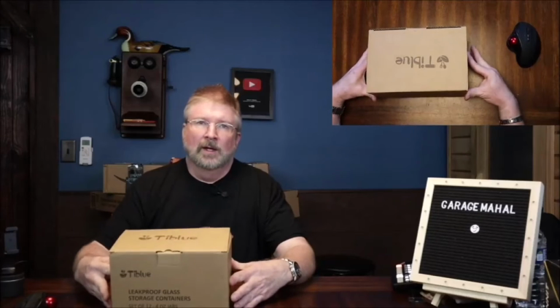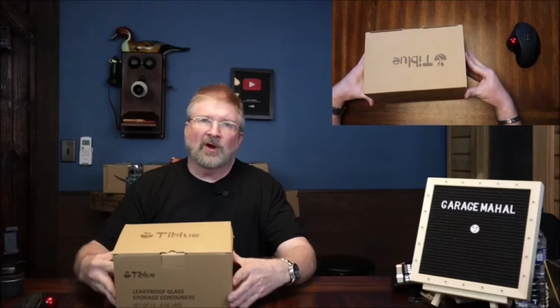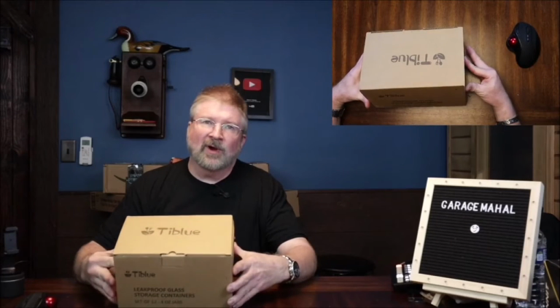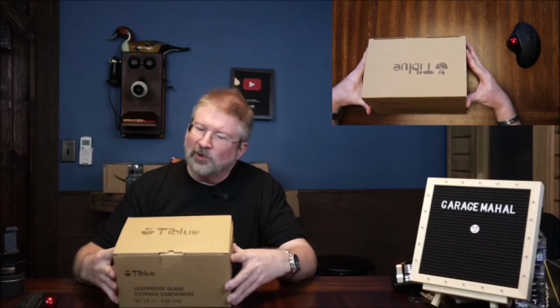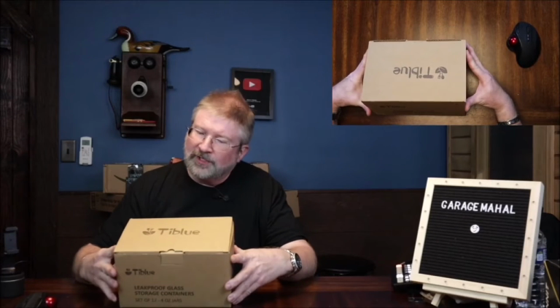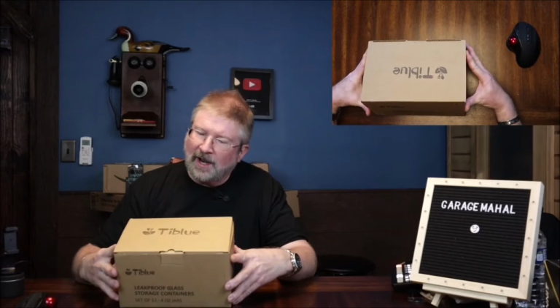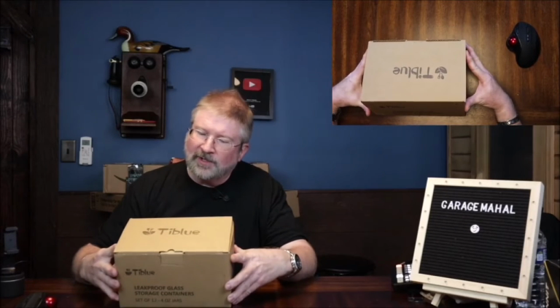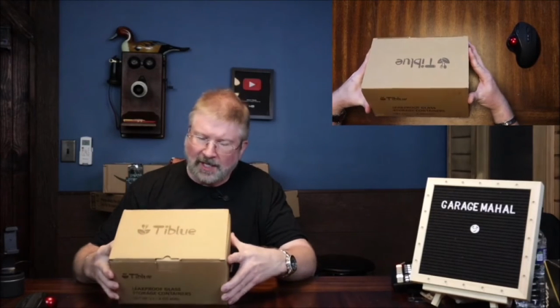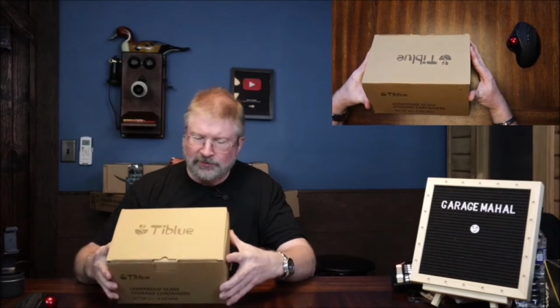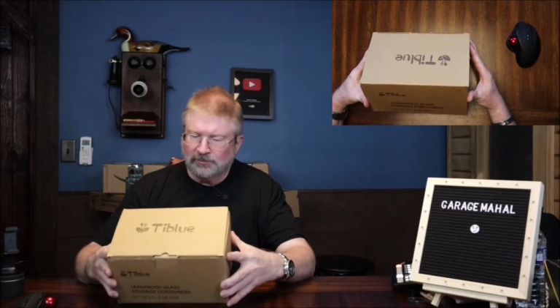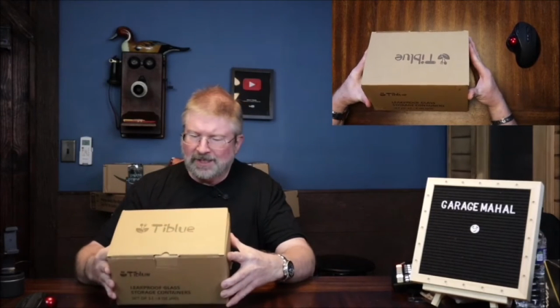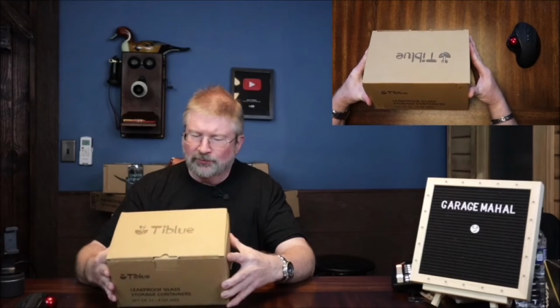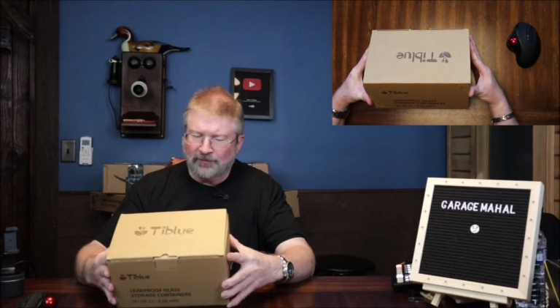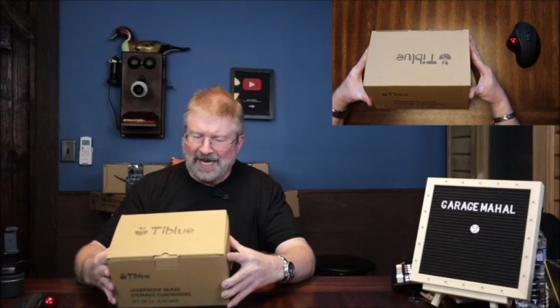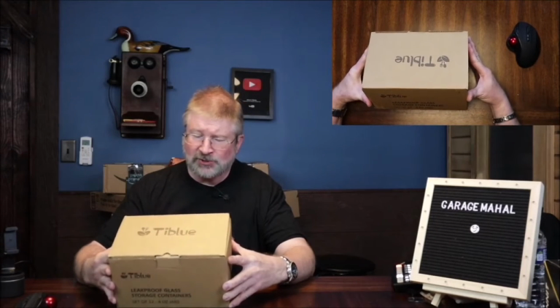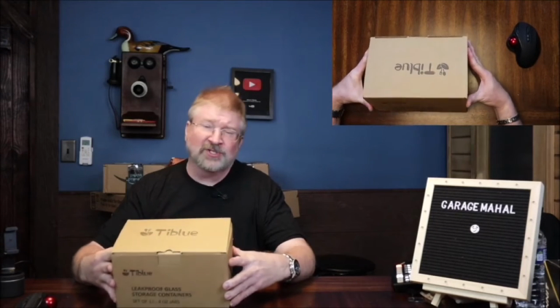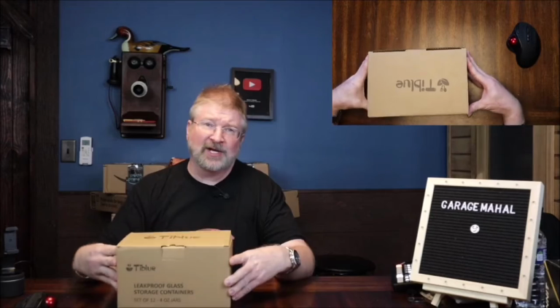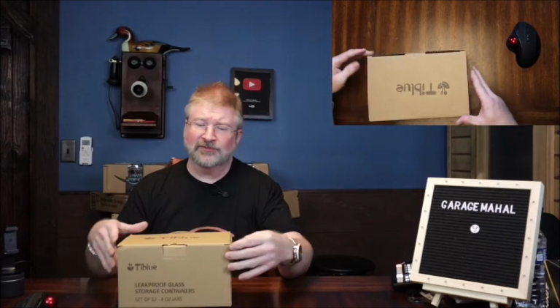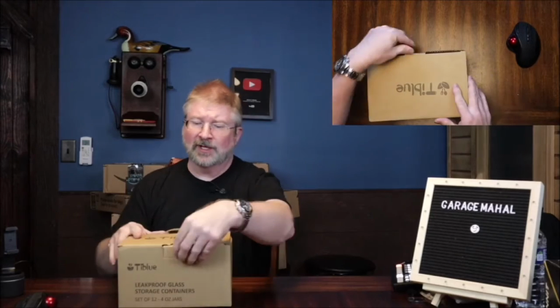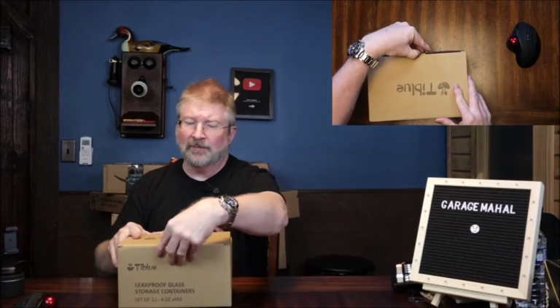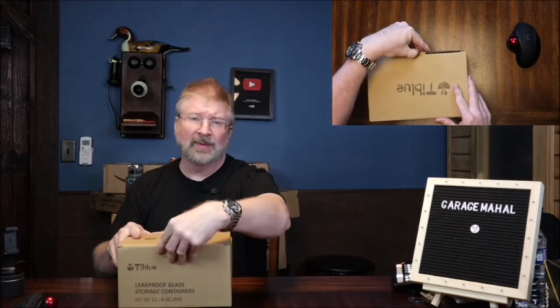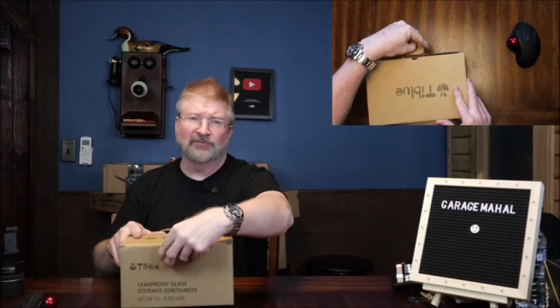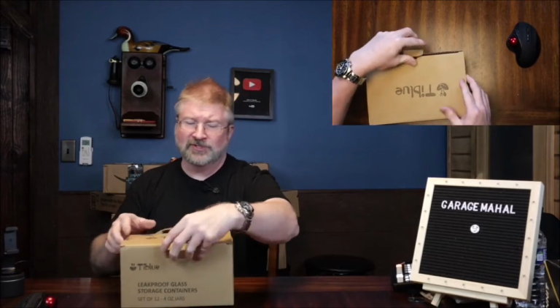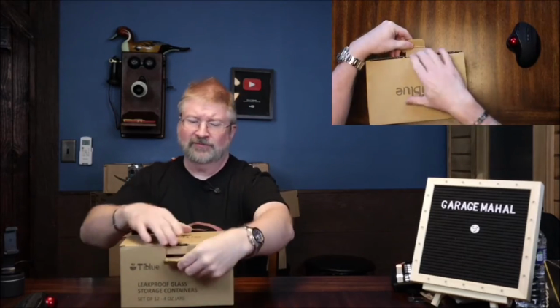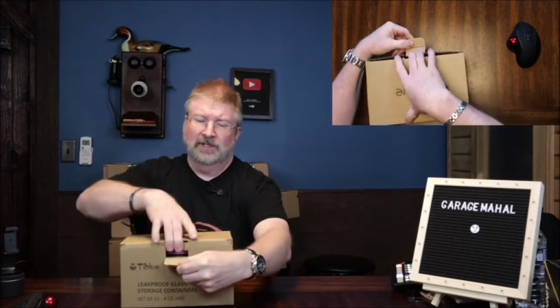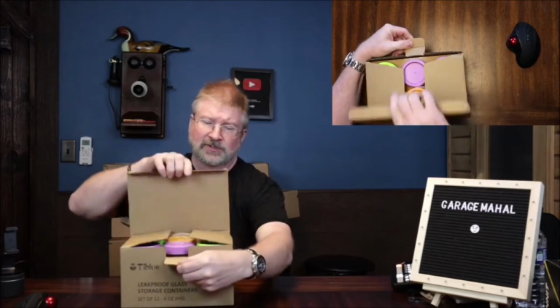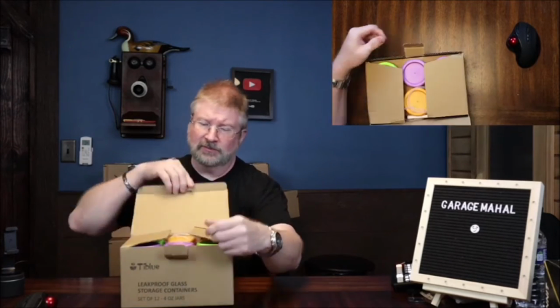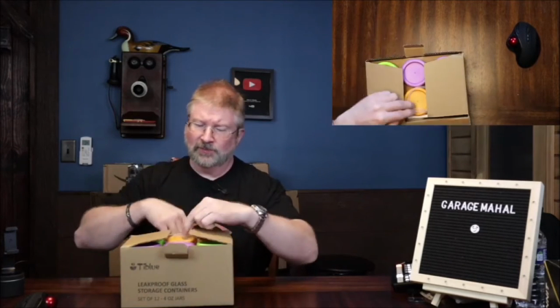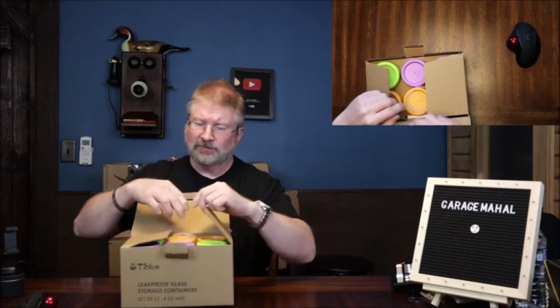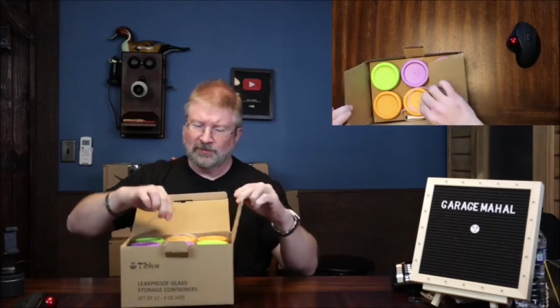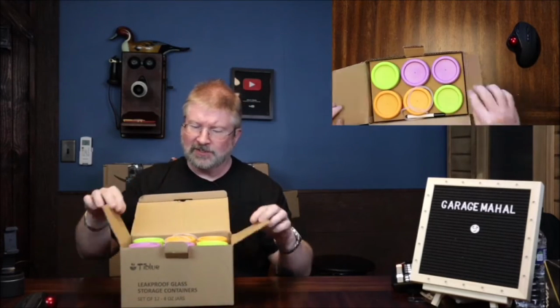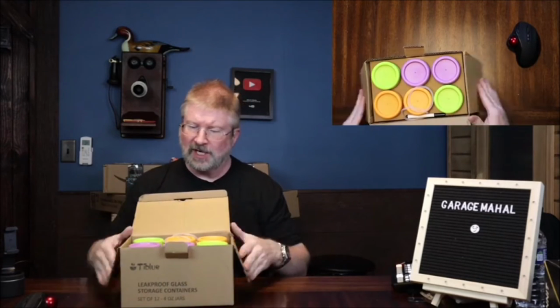Hey, Brian from Garage Mahal. Today I have the Thai Blue leak-proof glass storage containers for making baby food and stuff. So let's open it up and see what we get inside.